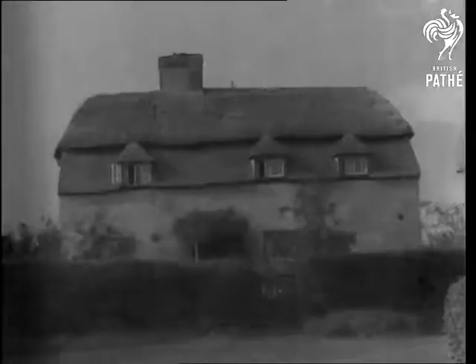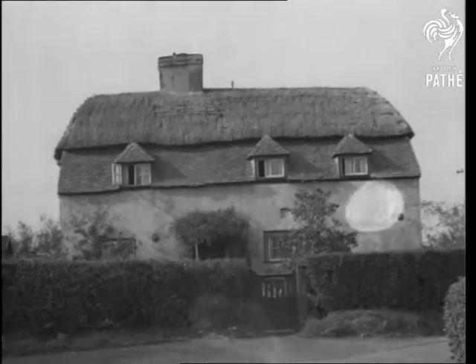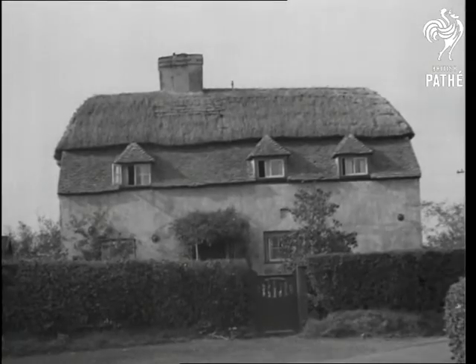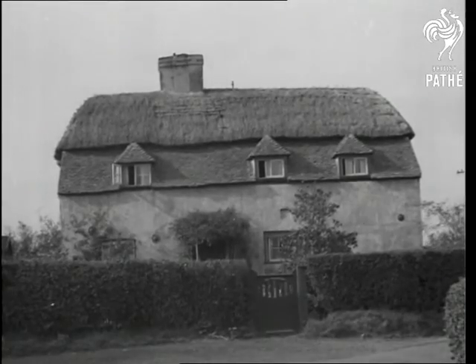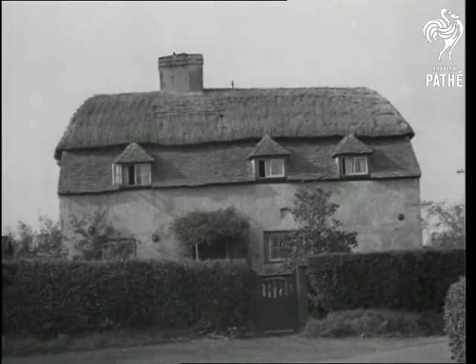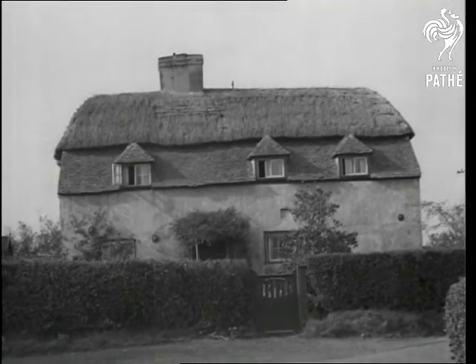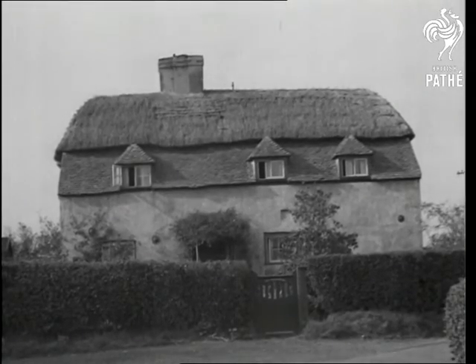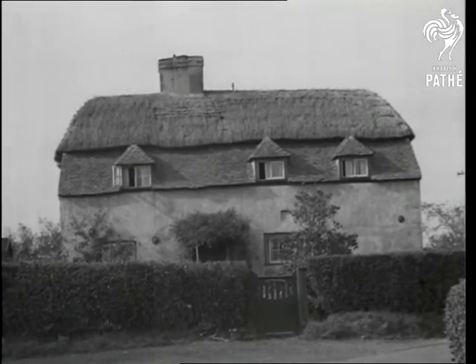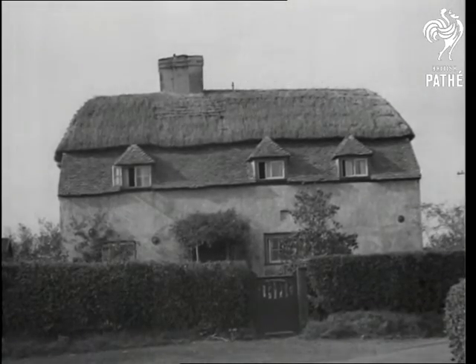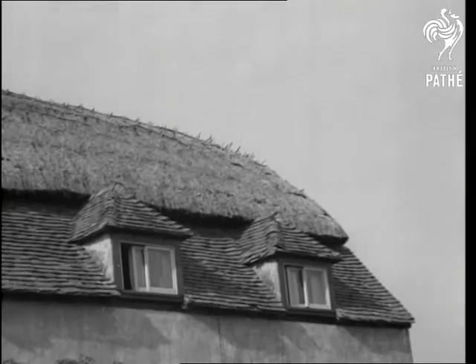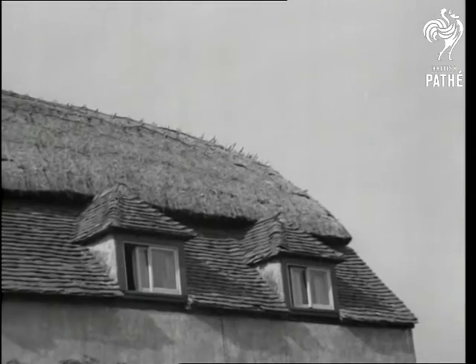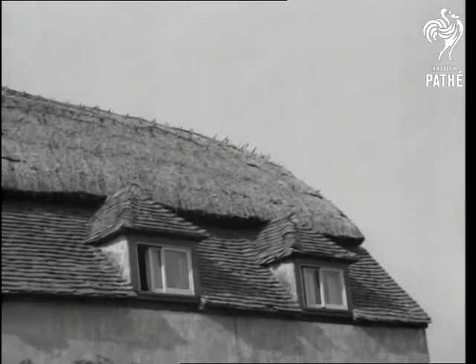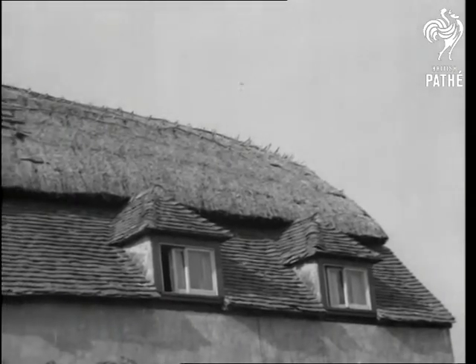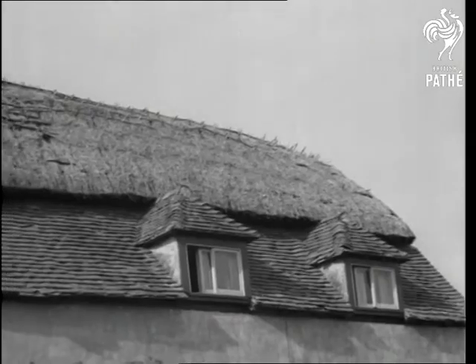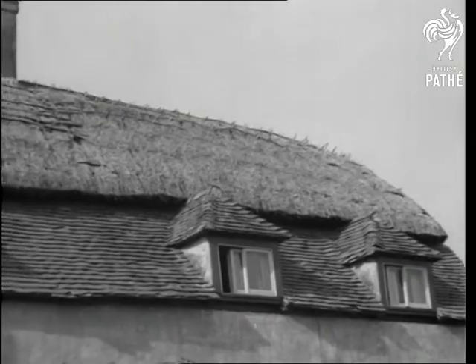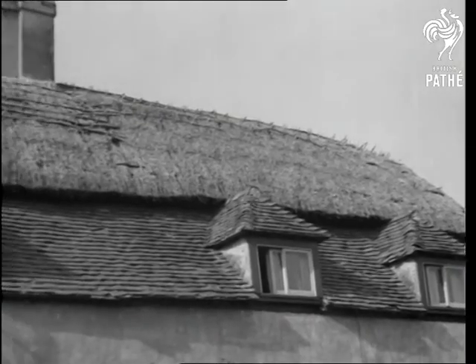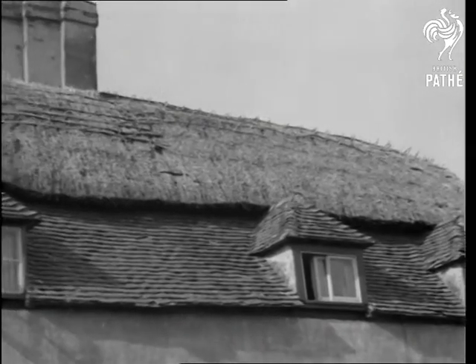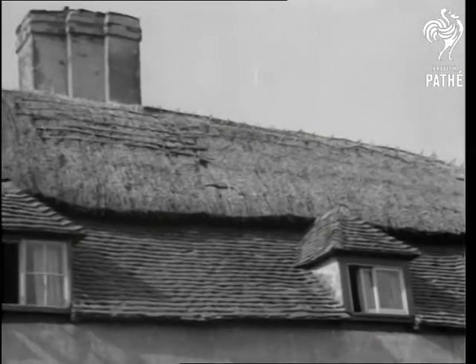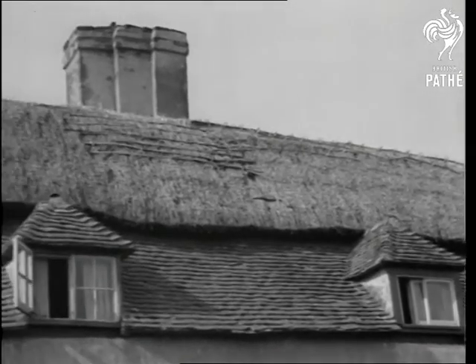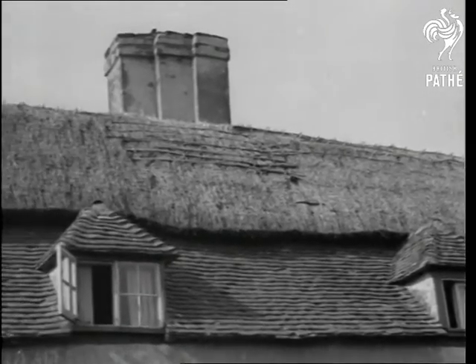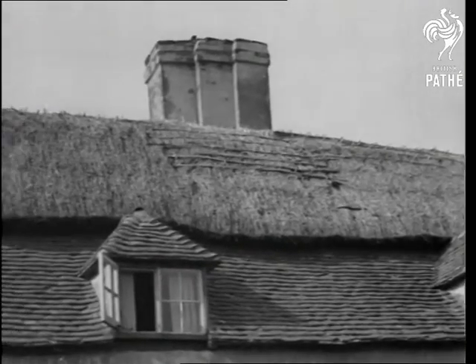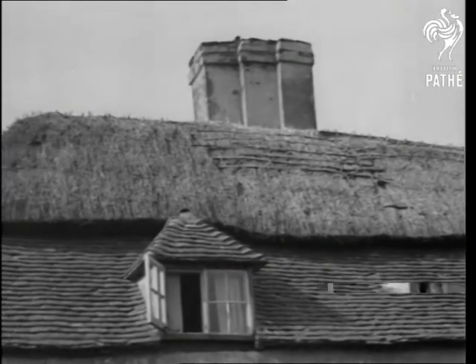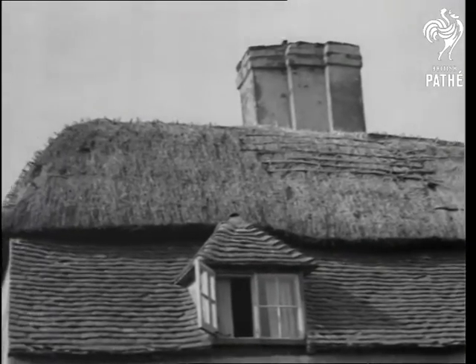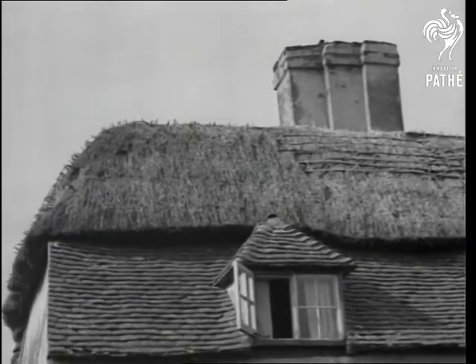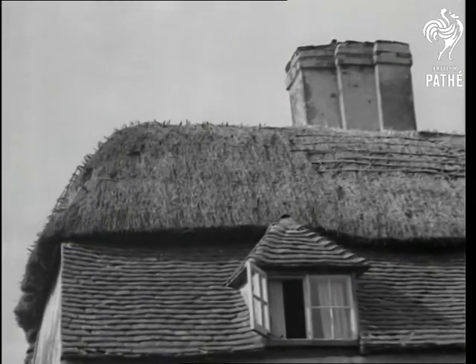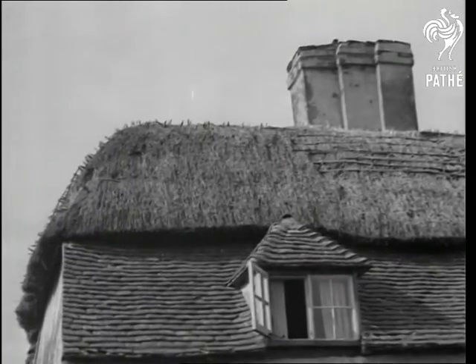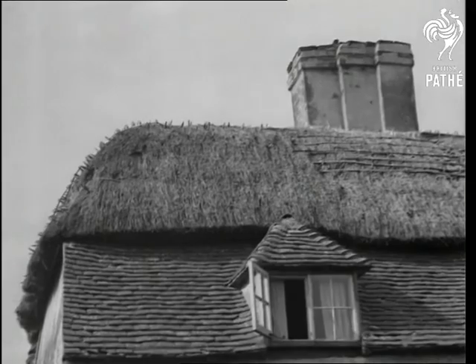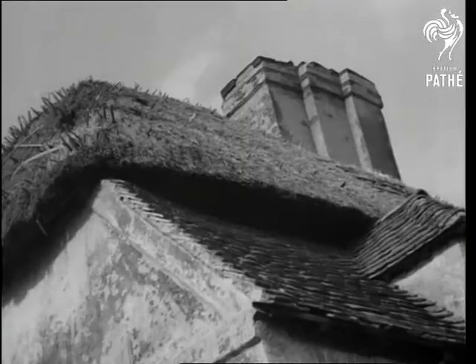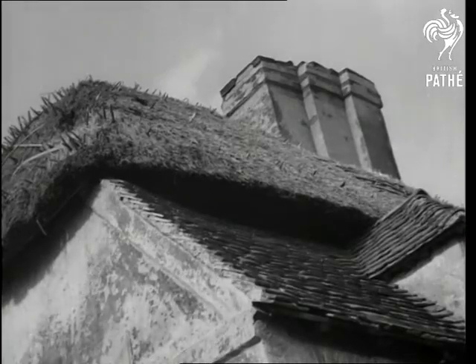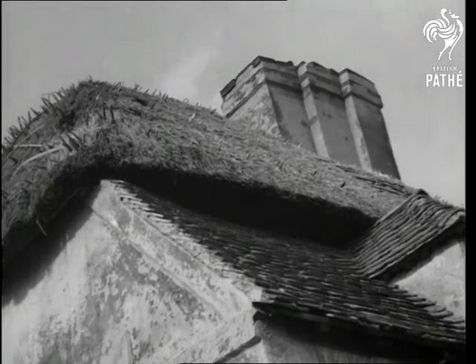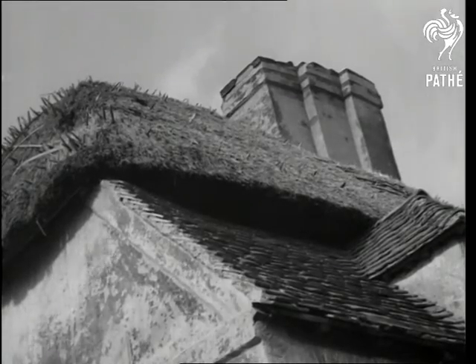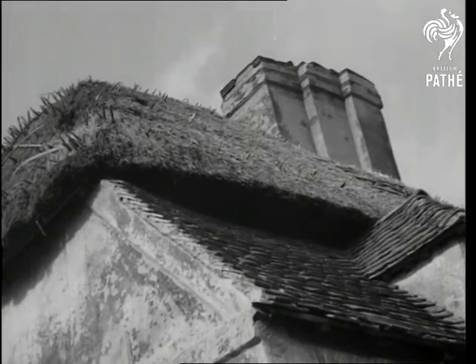Part of this old house at Hove in Kent is thatched and part-tiled, probably due to the fact that the owner wanted tiles and his wife wanted thatched. As you might have guessed, the lady had the last word, for the roof at the back is all thatched.